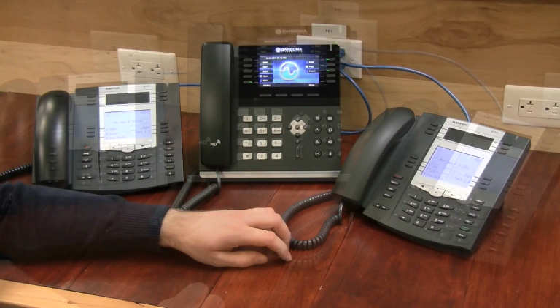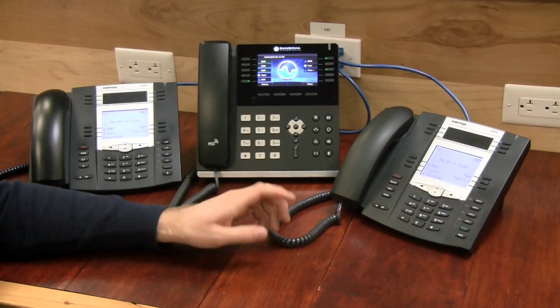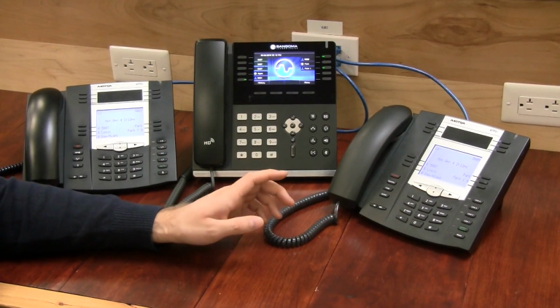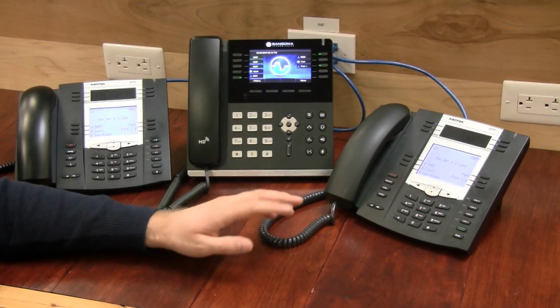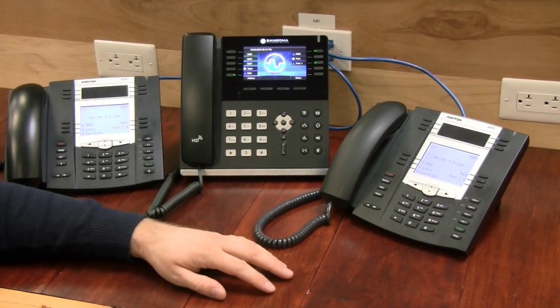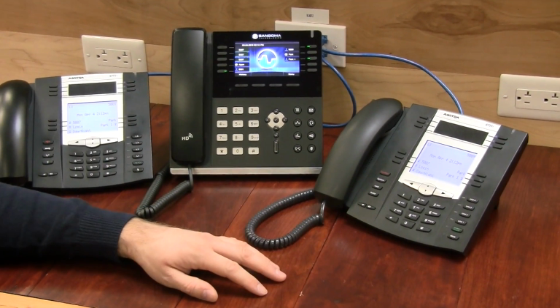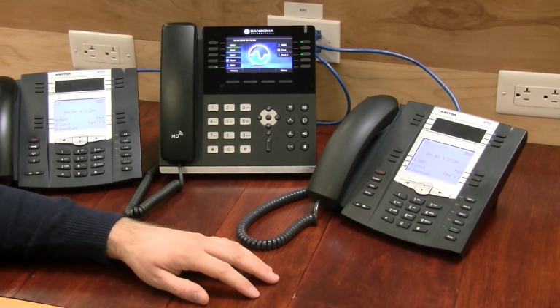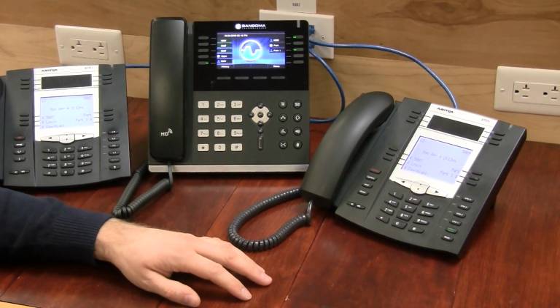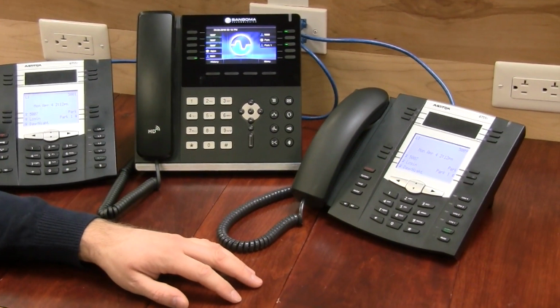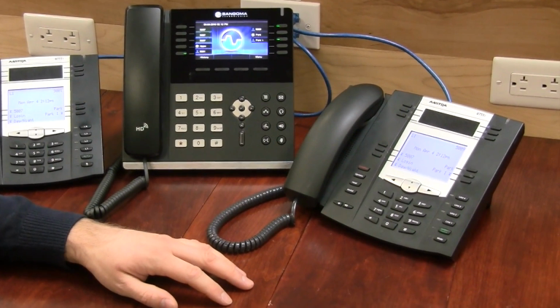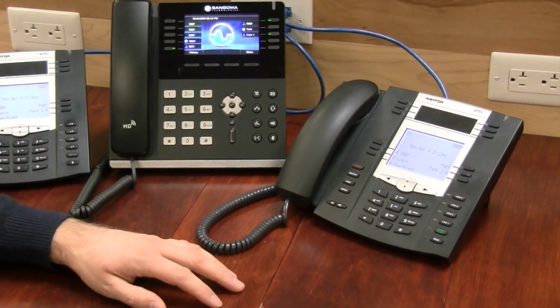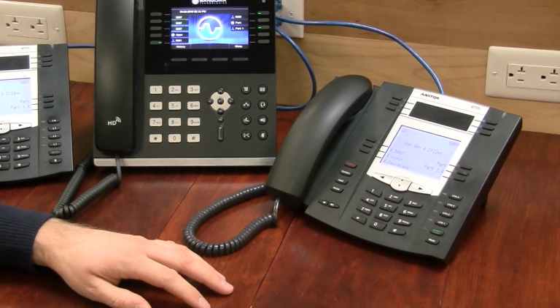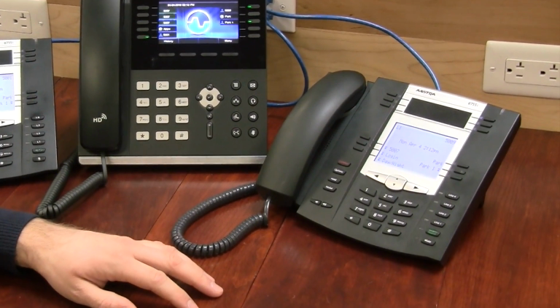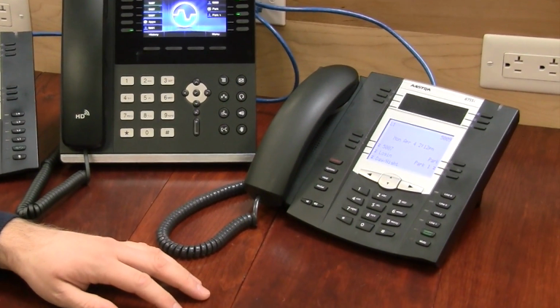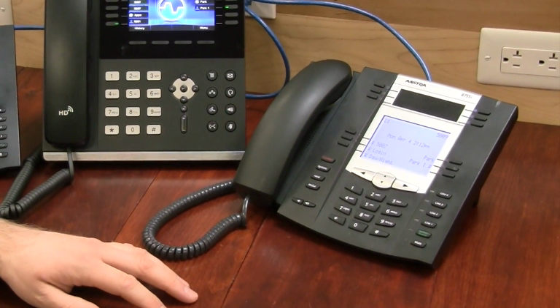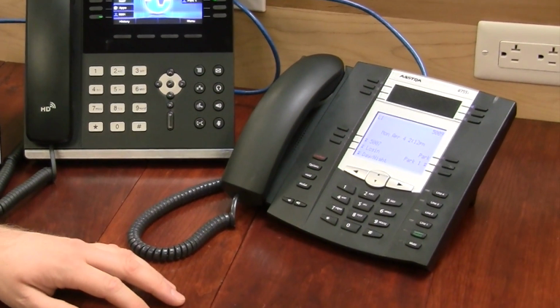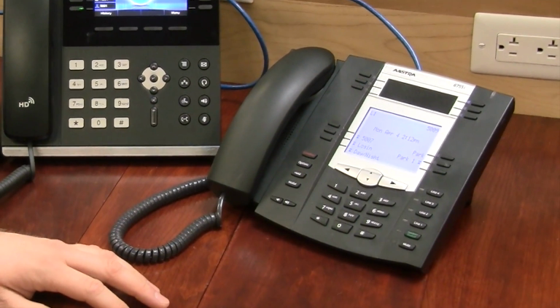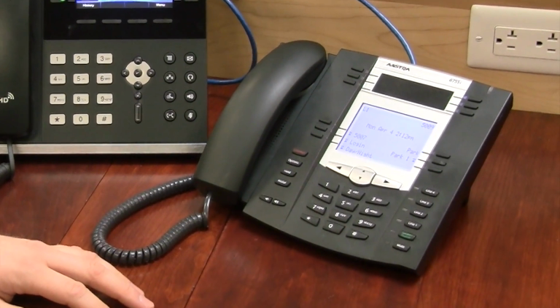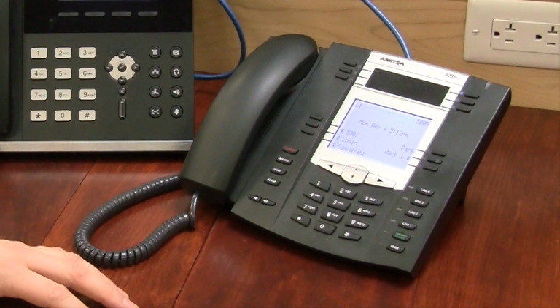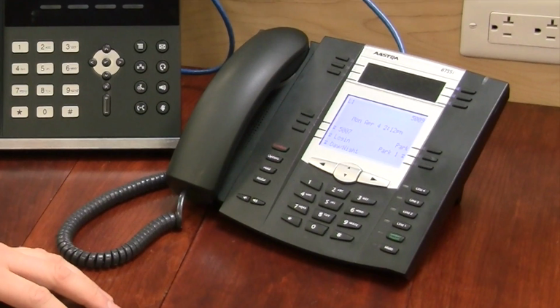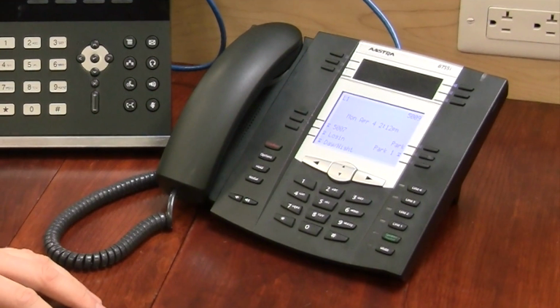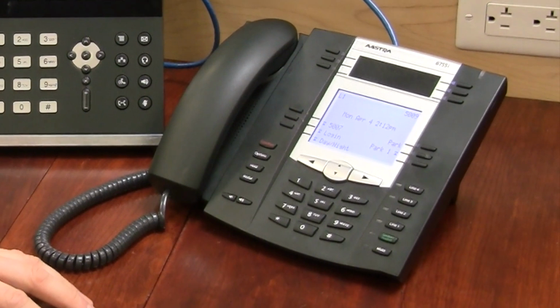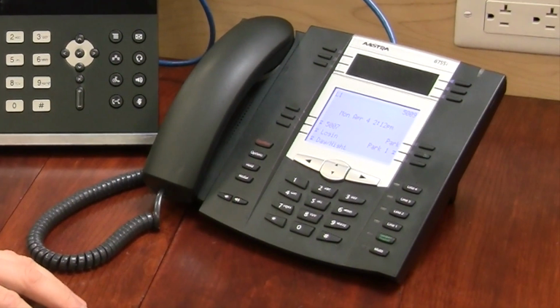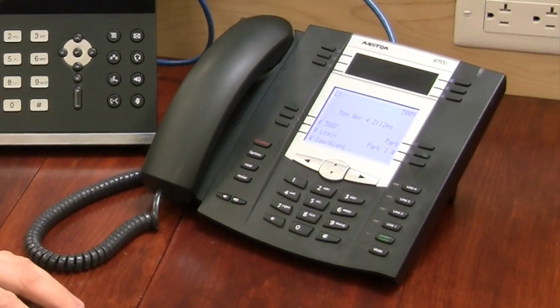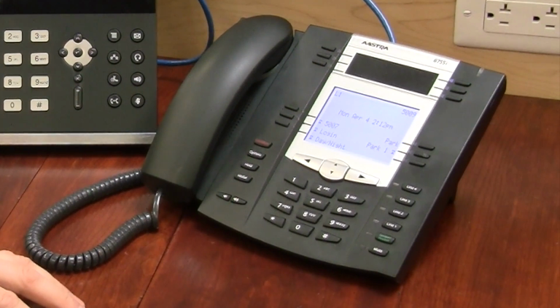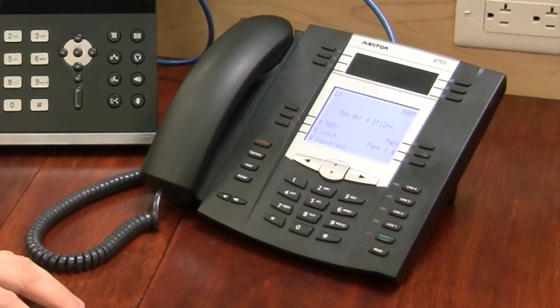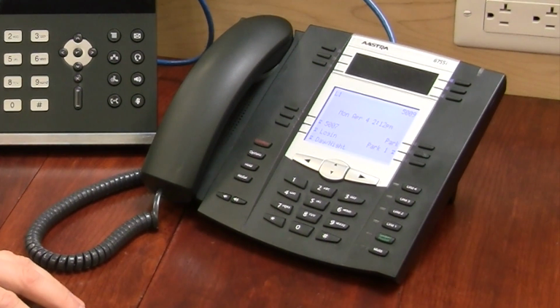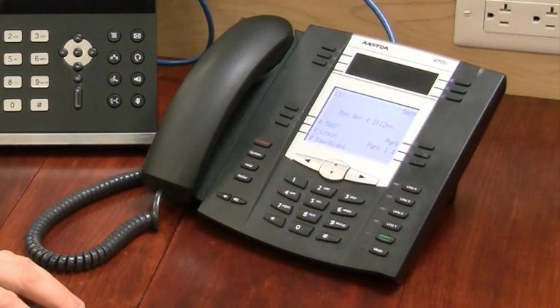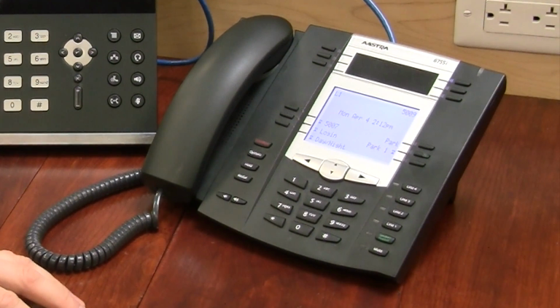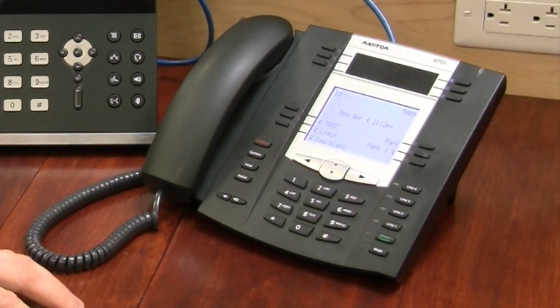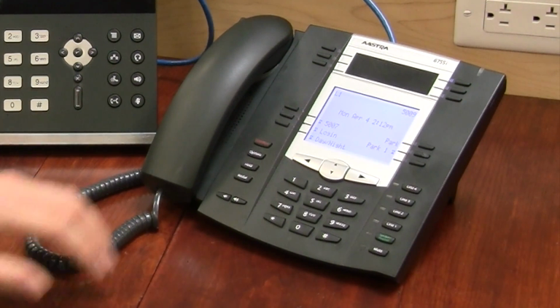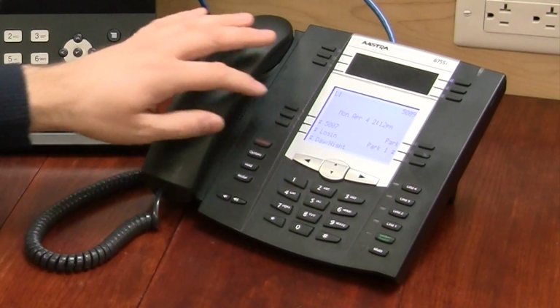On the Astra phones, I have additional BLFs for a queue login, day-night mode, and park zone. So I can use the button to log in to the call queue.